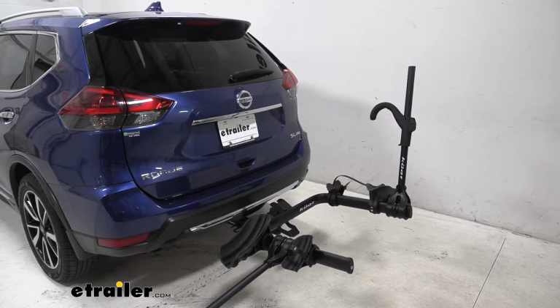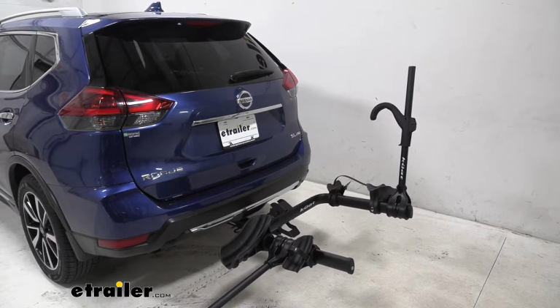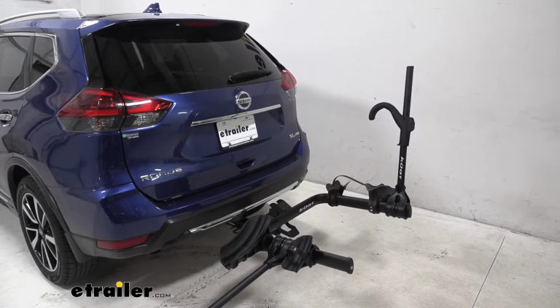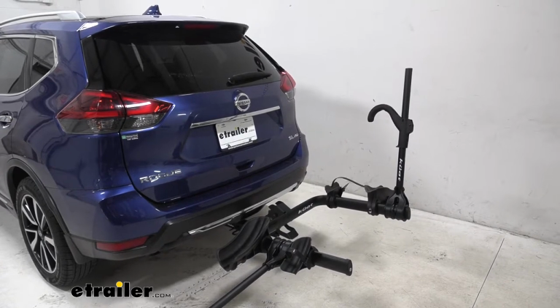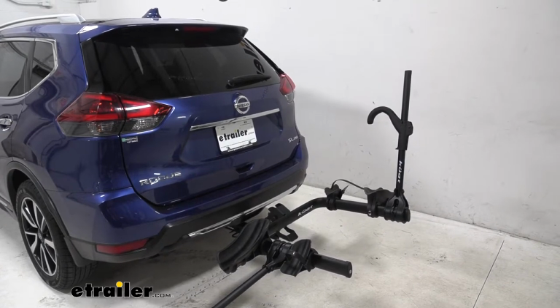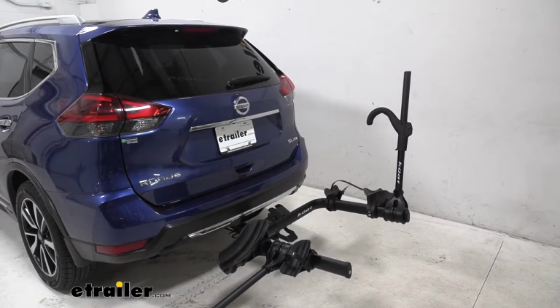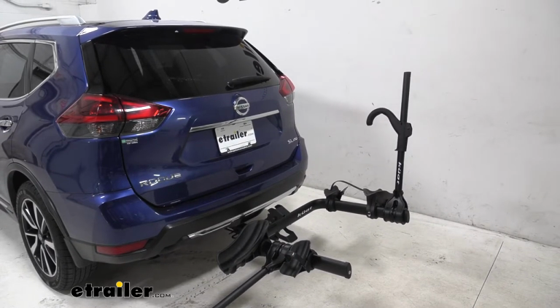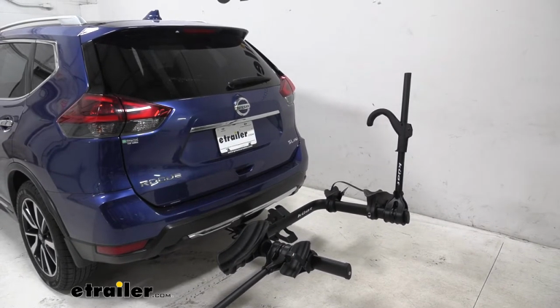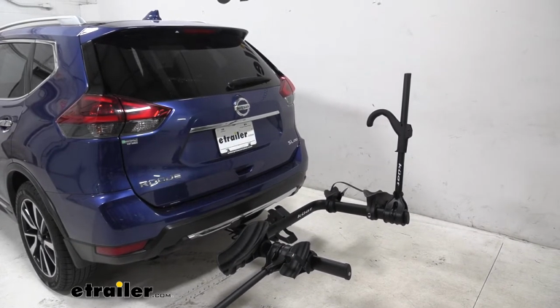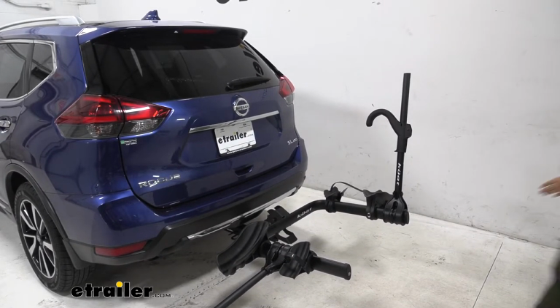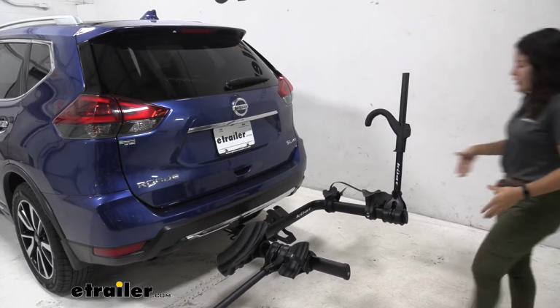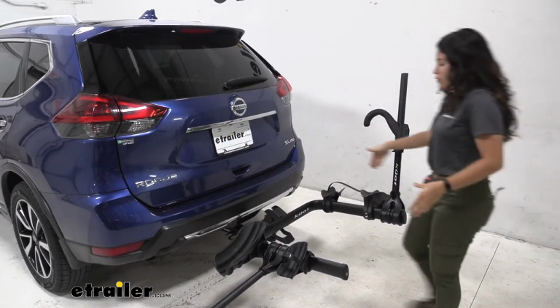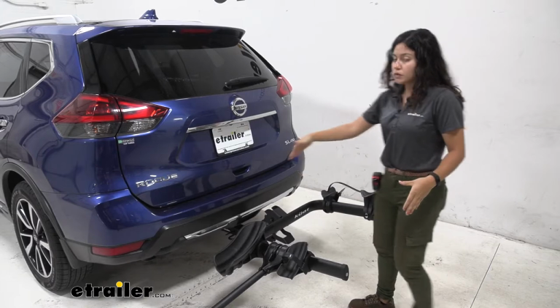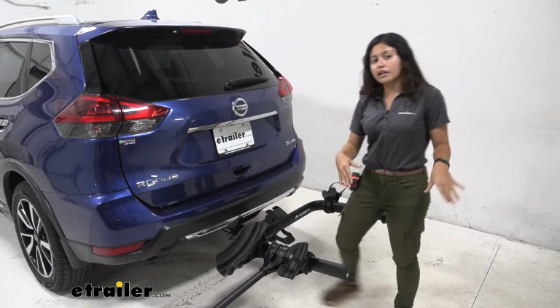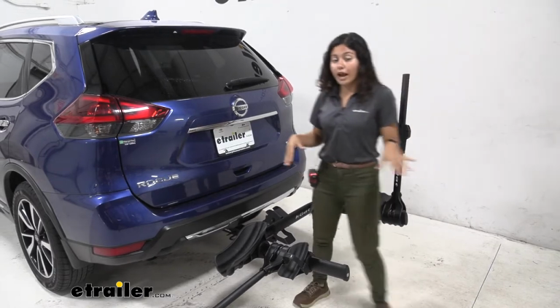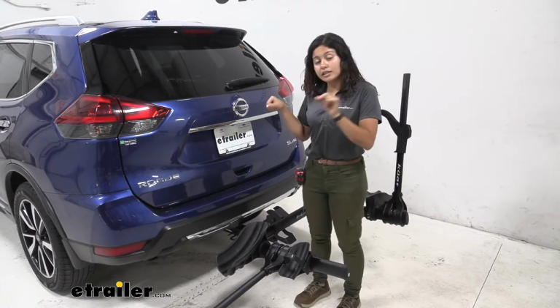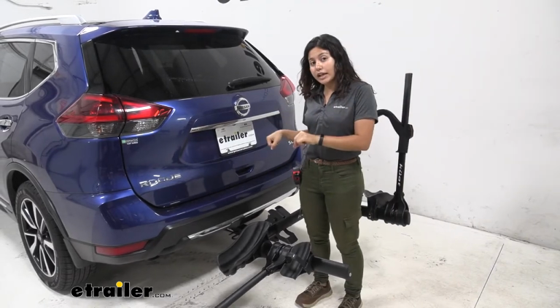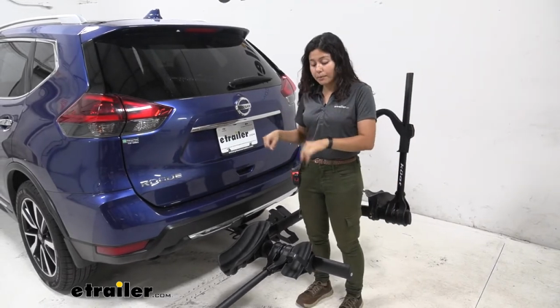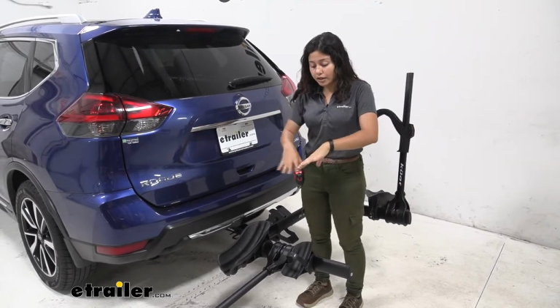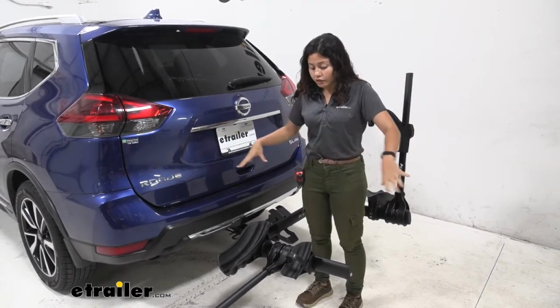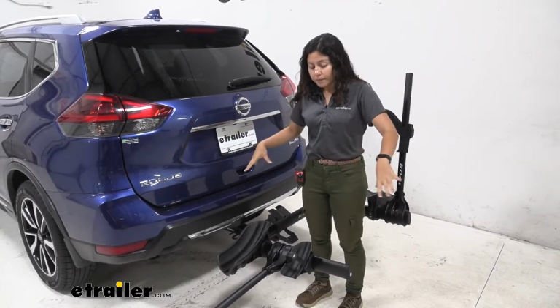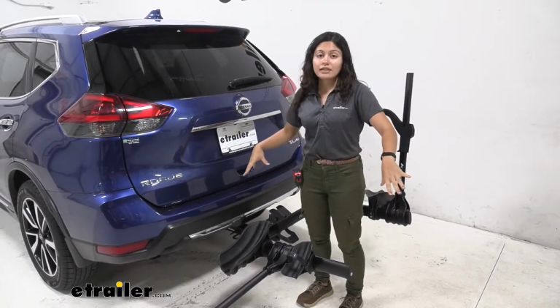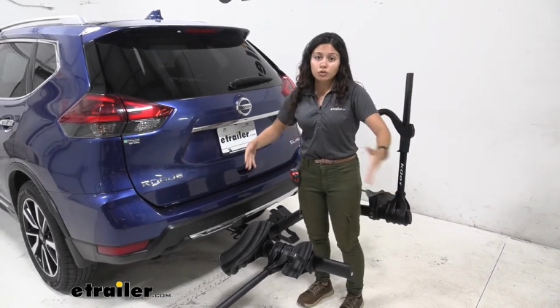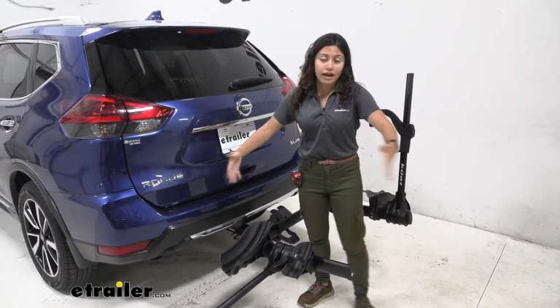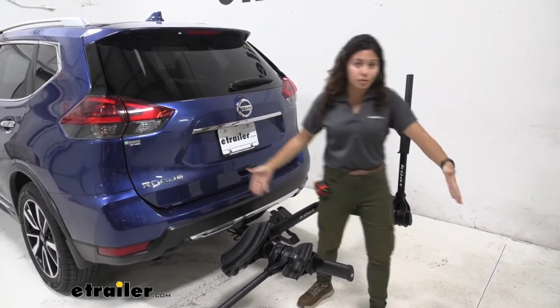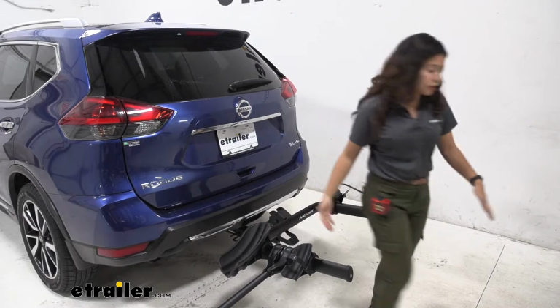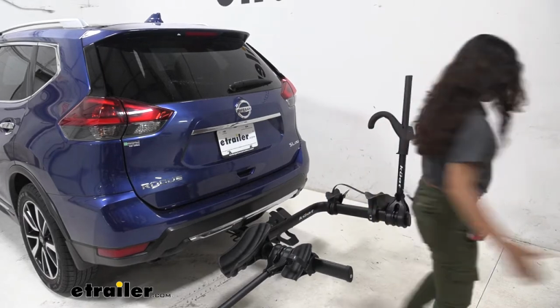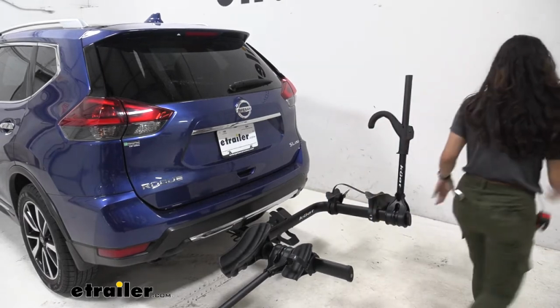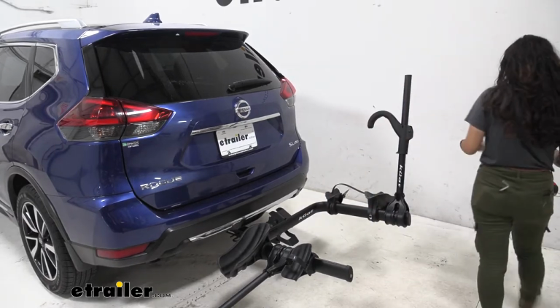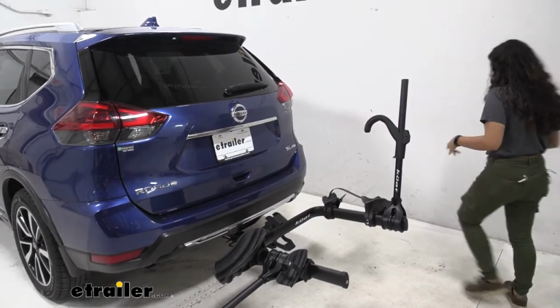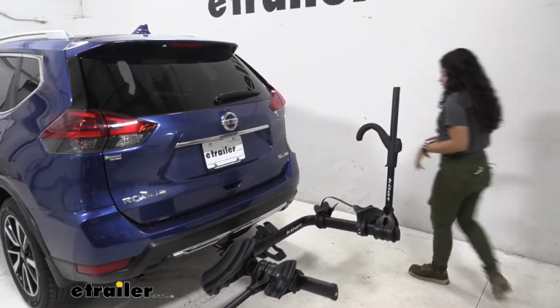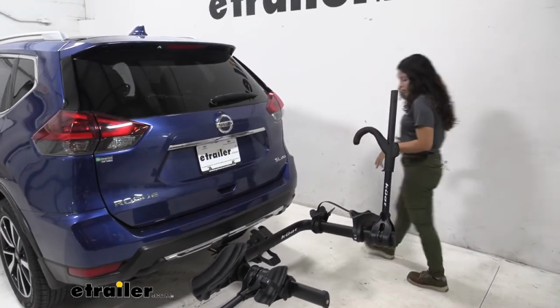It was that quick, that easy, and it was even easier because of that goal post design where I could step right into that bike rack. It's even cooler when you have the four bike version because that's all the space you get to work with.